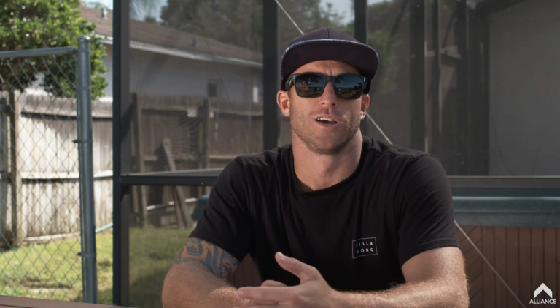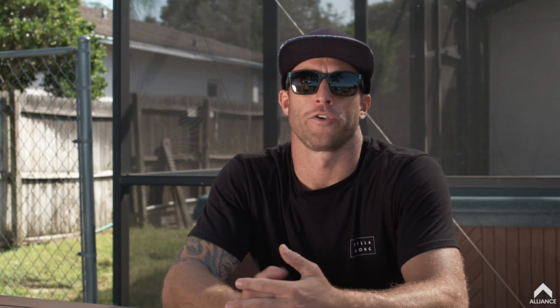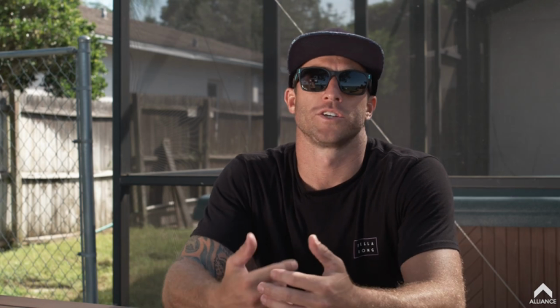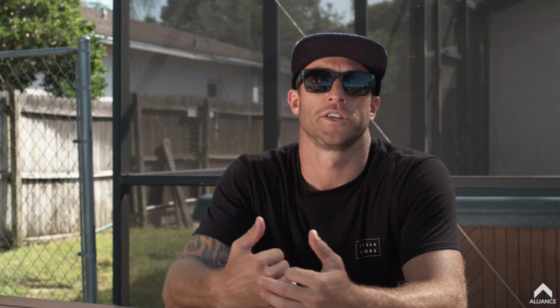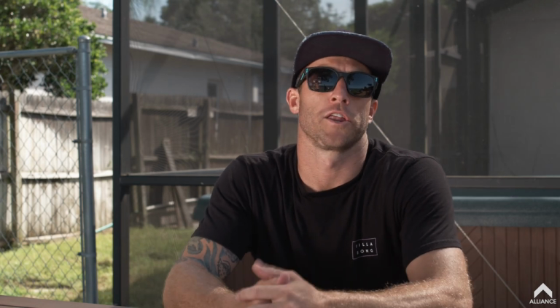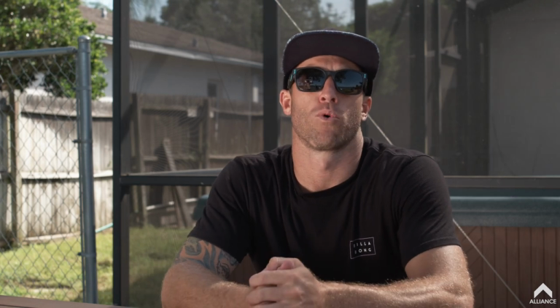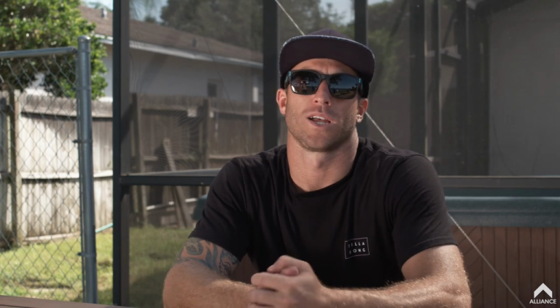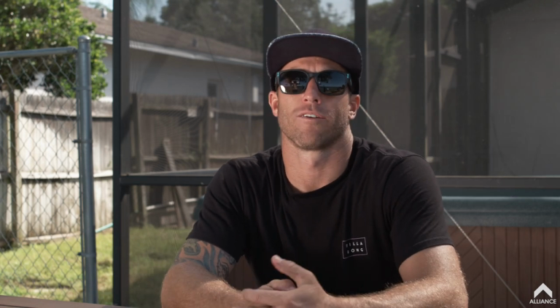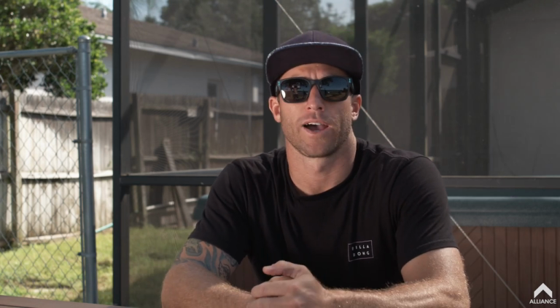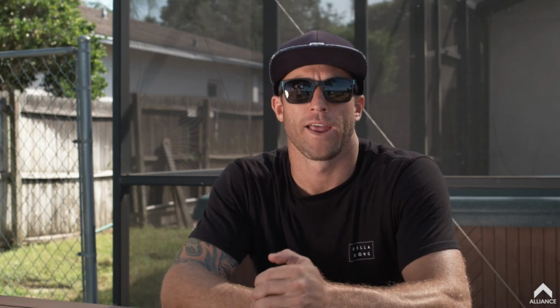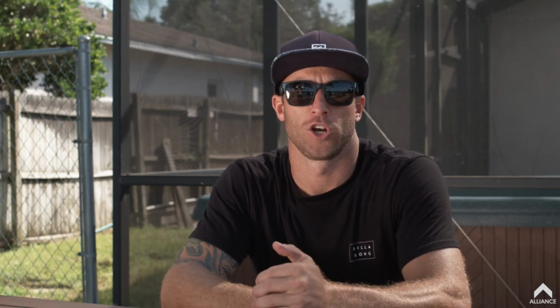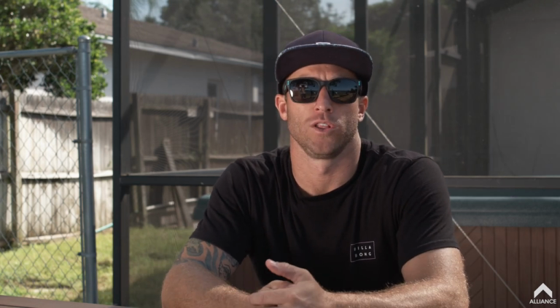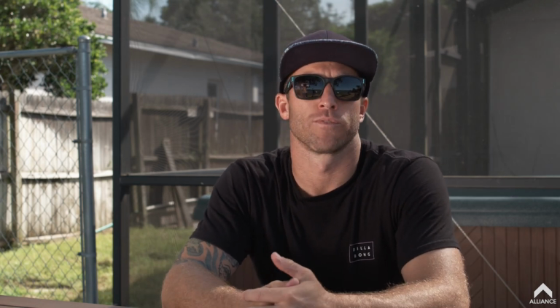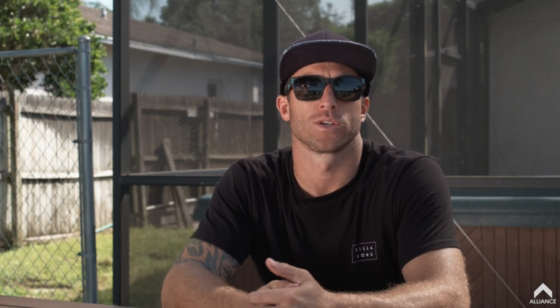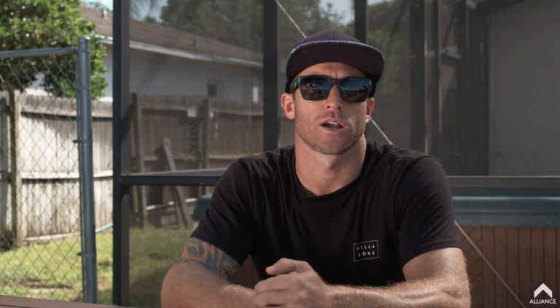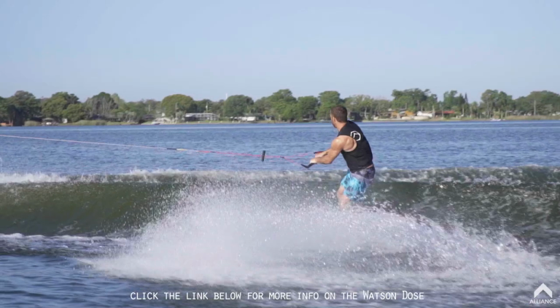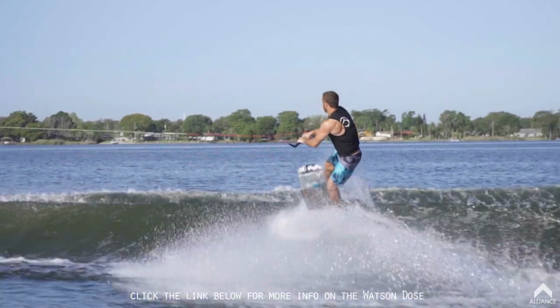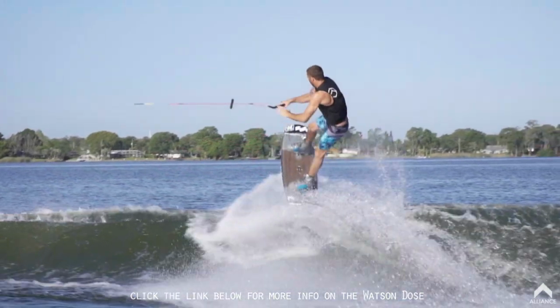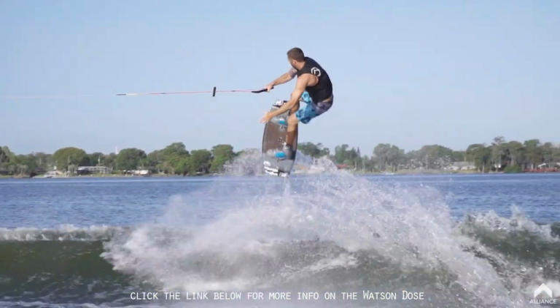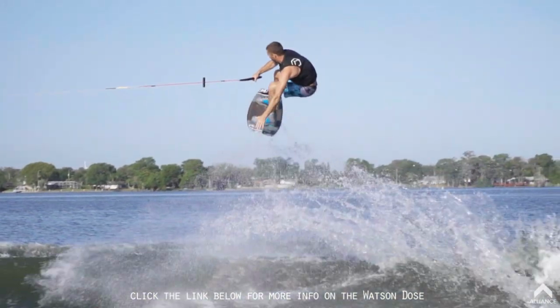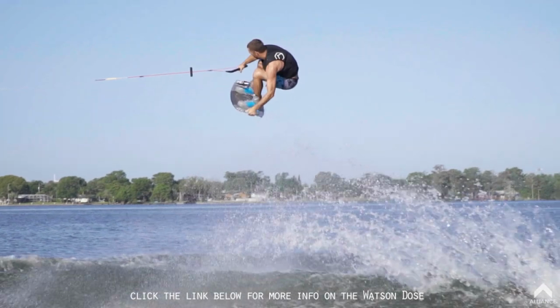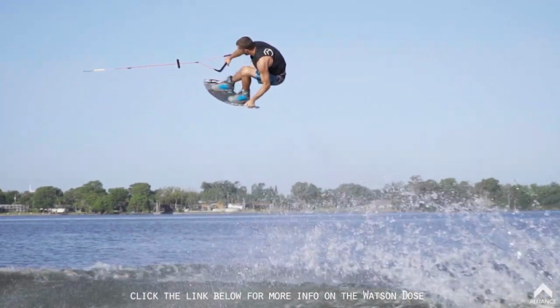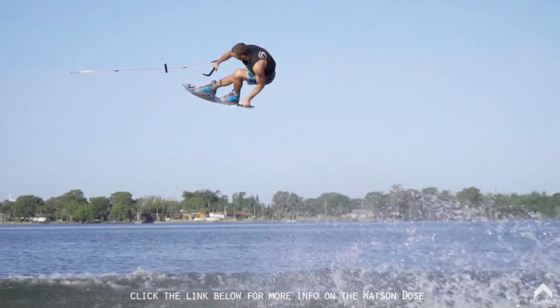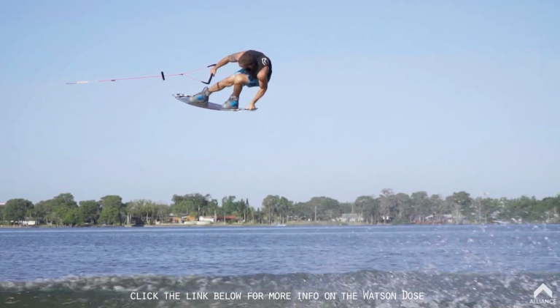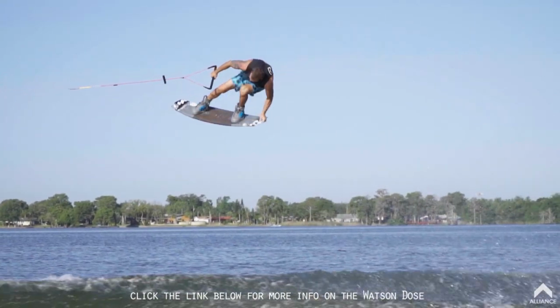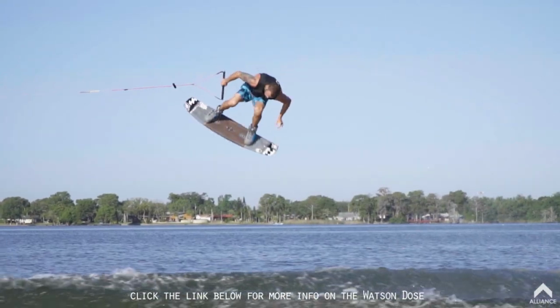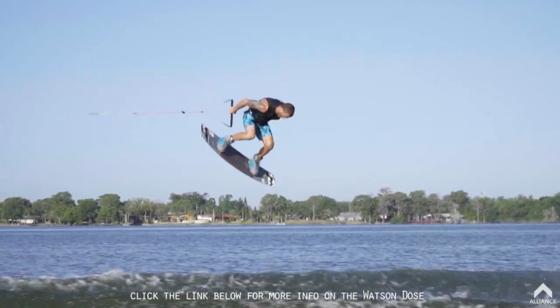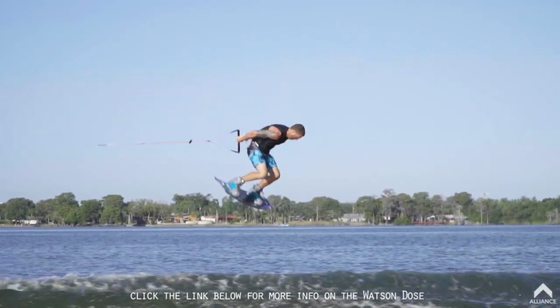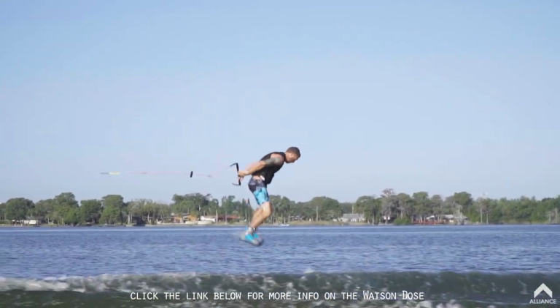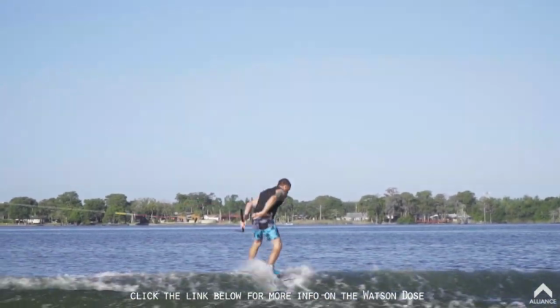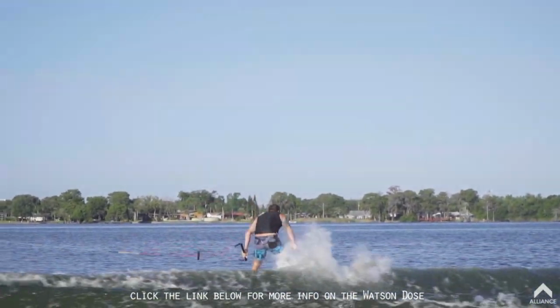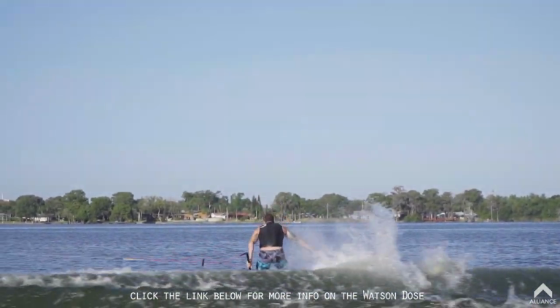If you're interested in any of the boards that I ride, head over to liquidforce.com and check out the full line of product. We'll see you next time.